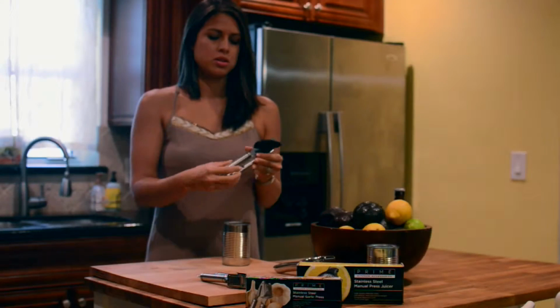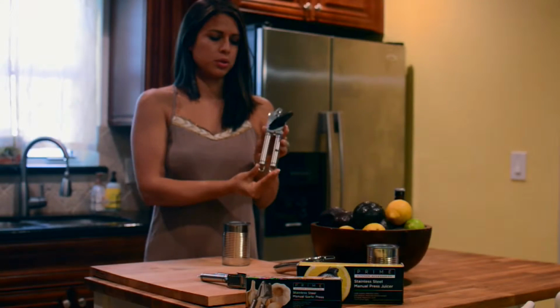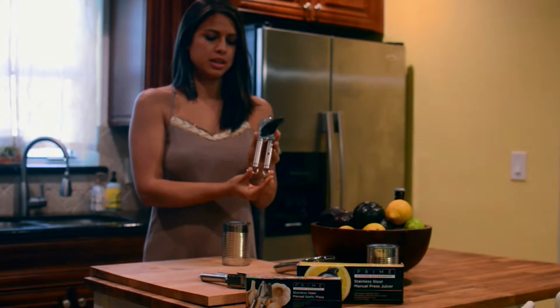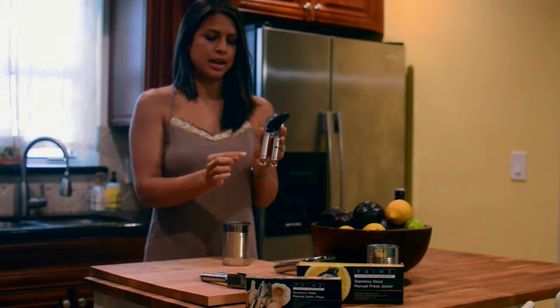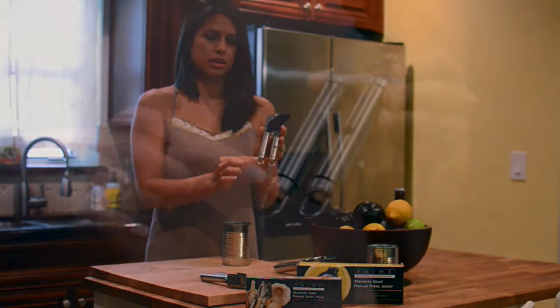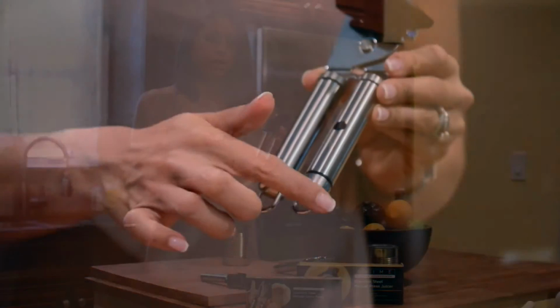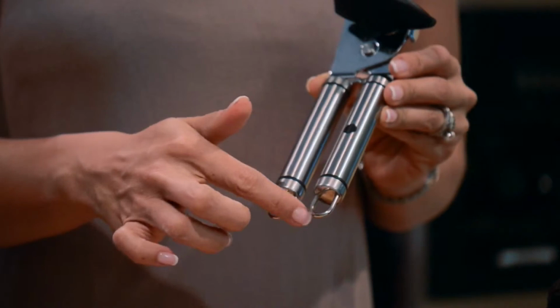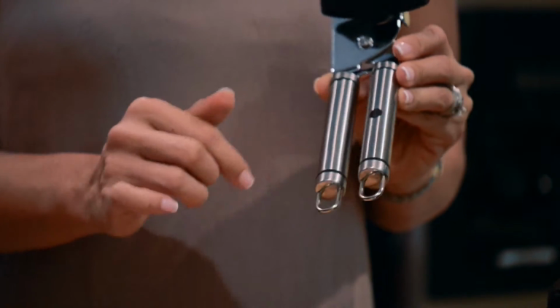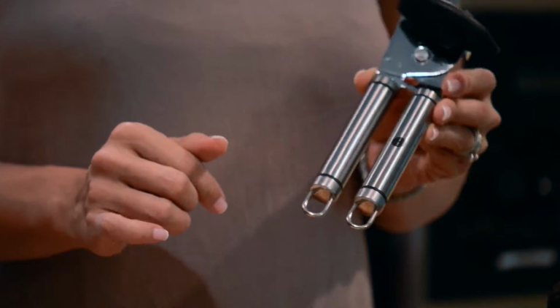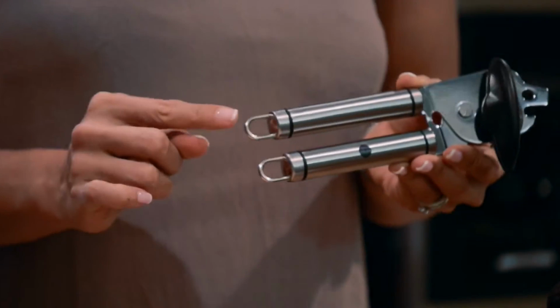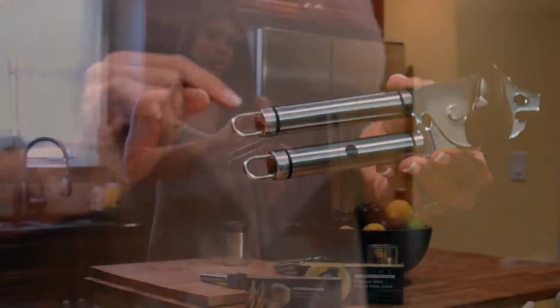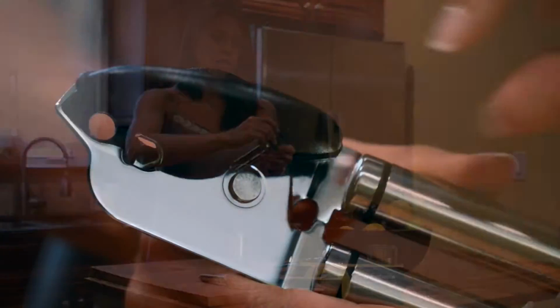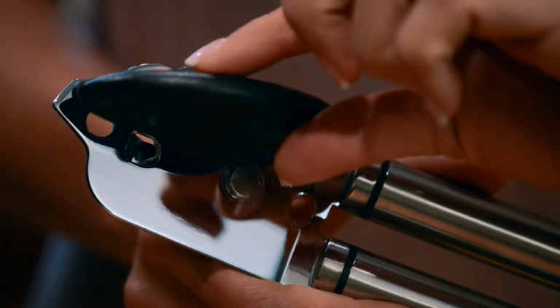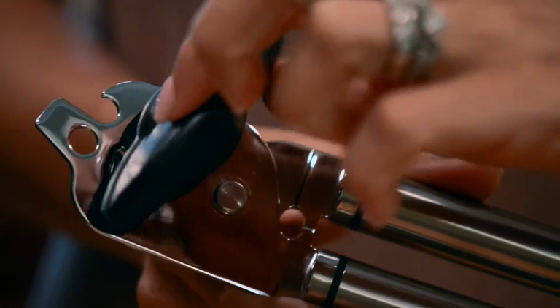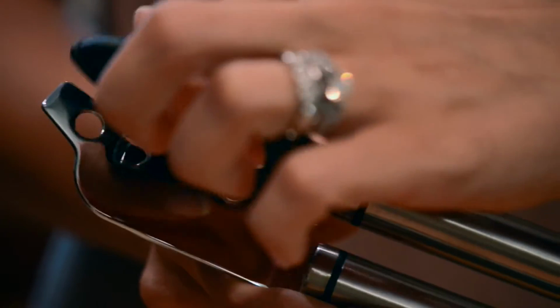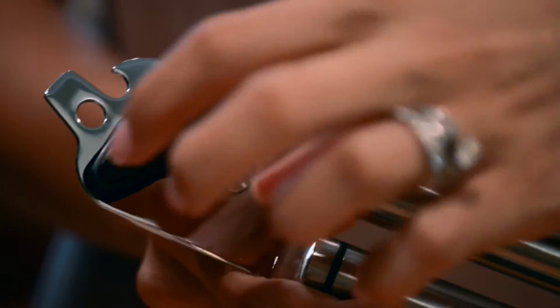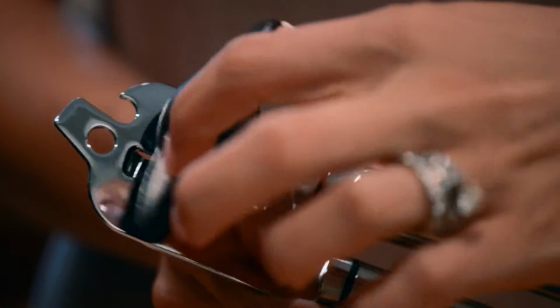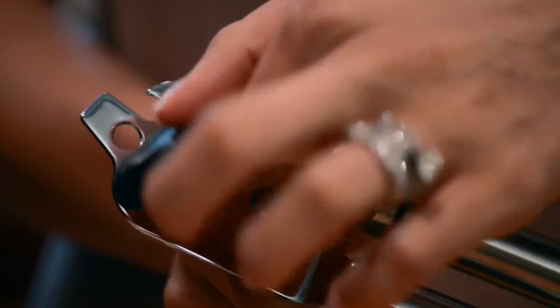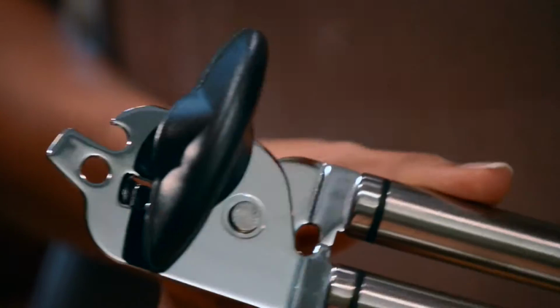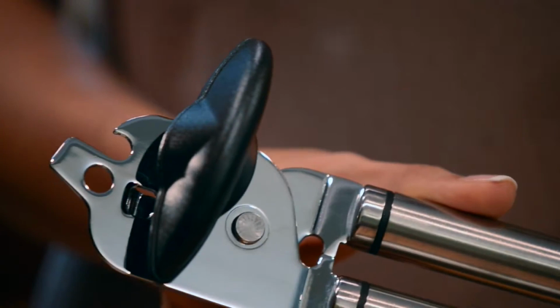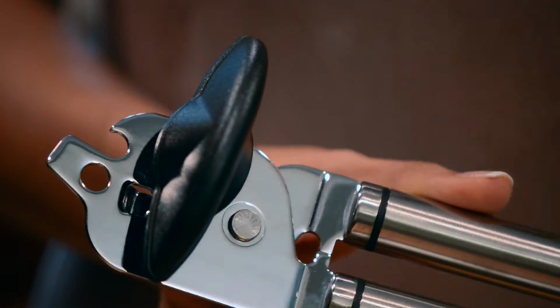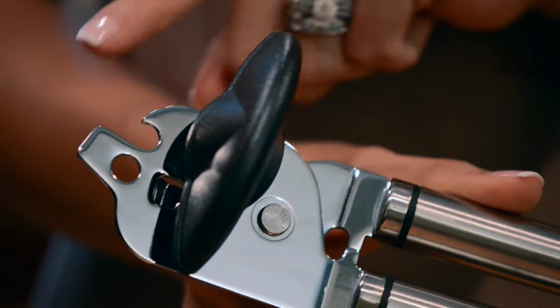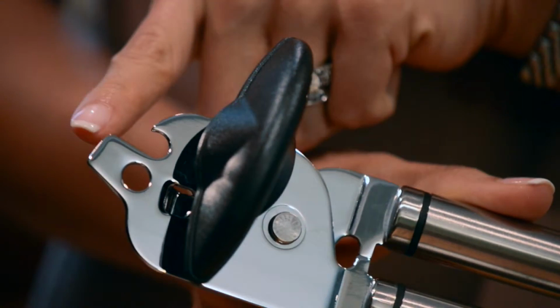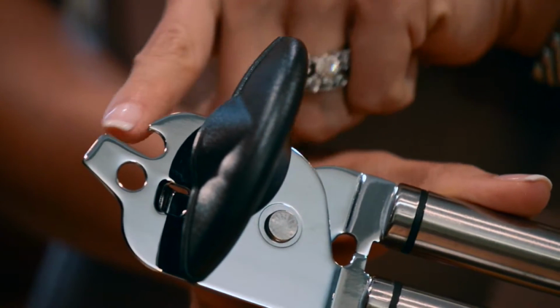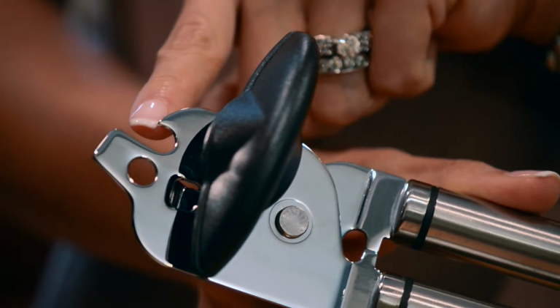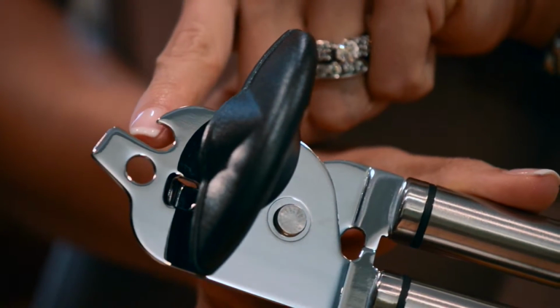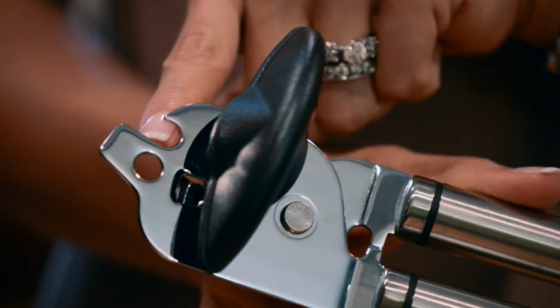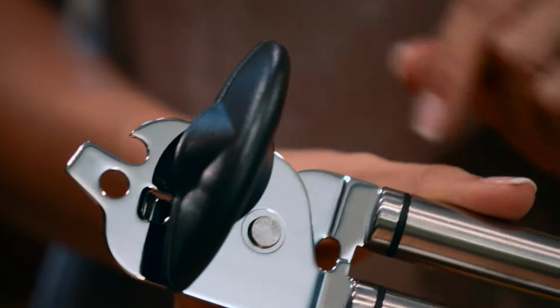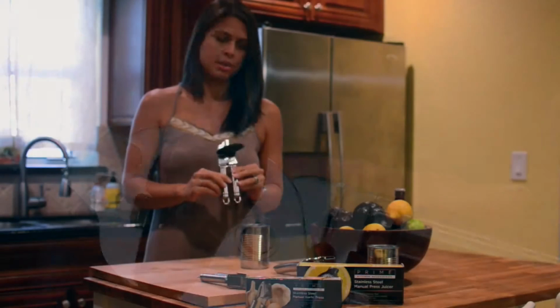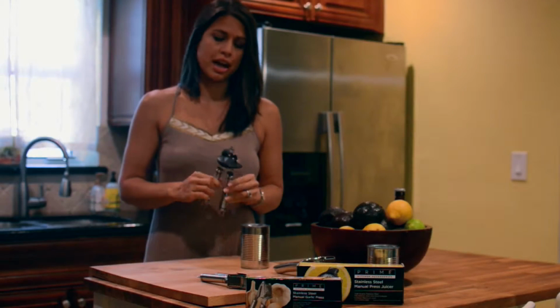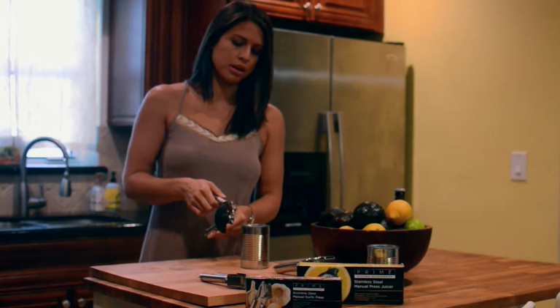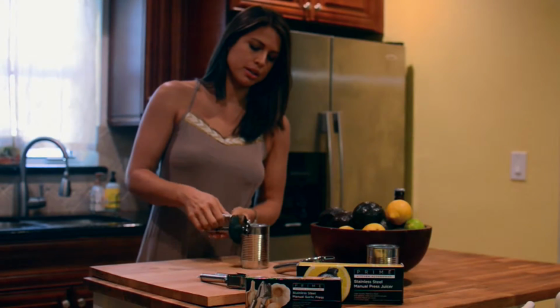You can see here it has the large loop so that you can hang it in your kitchen. It has a nice large knob to make it easy to turn, and it also features a bottle opener. We're going to go through and demonstrate how it works.